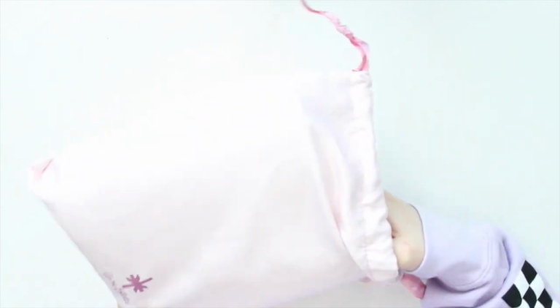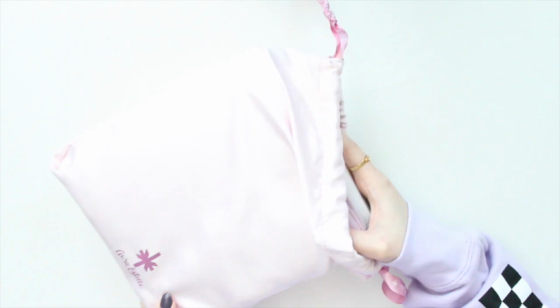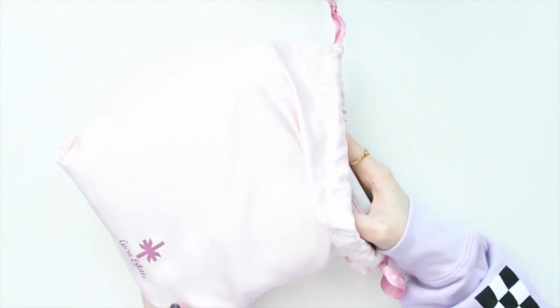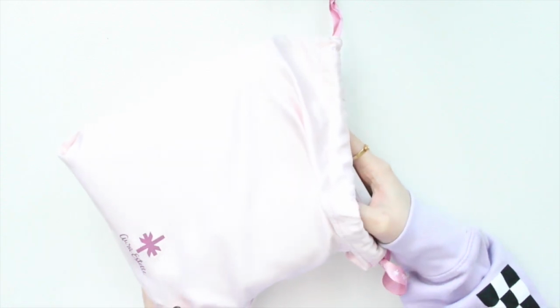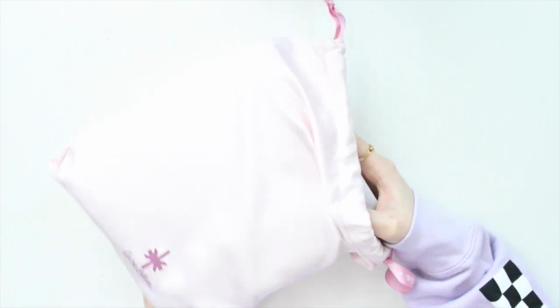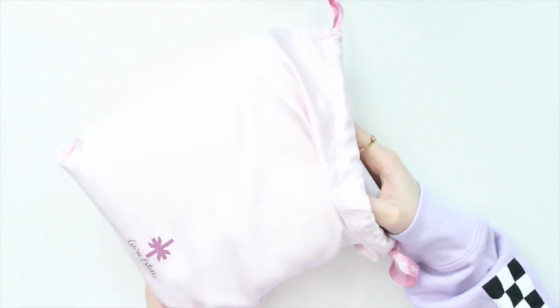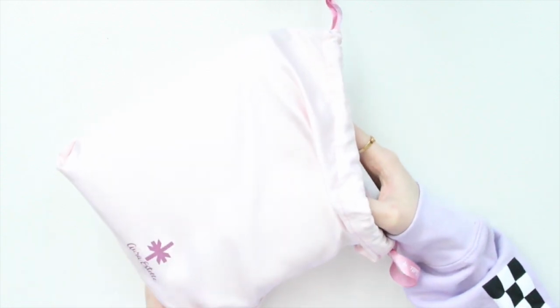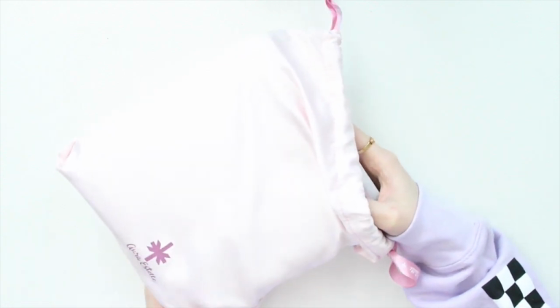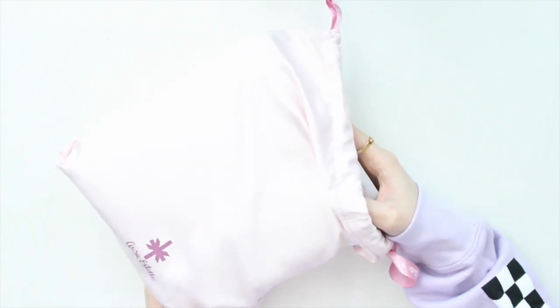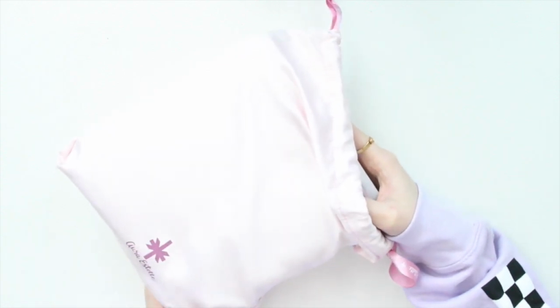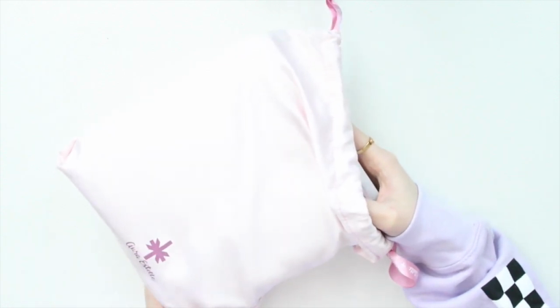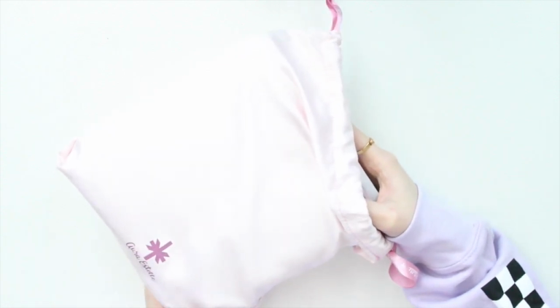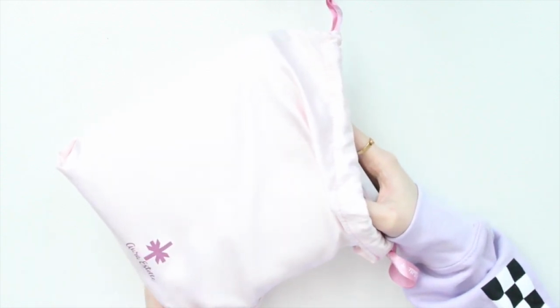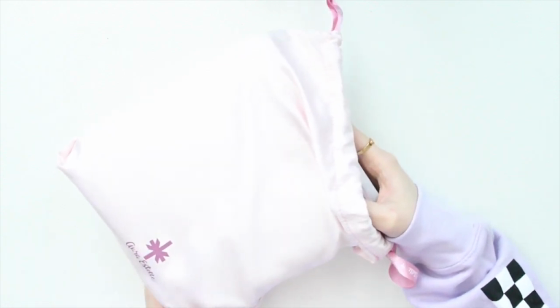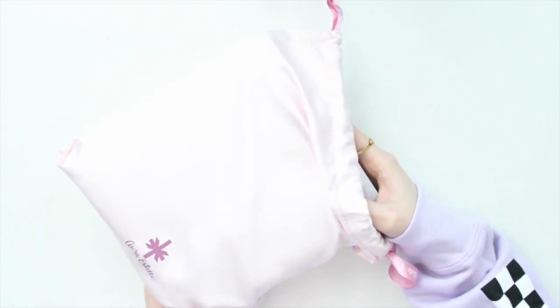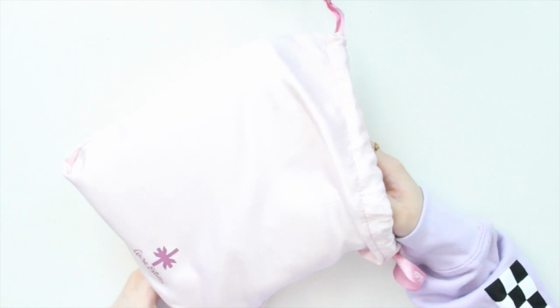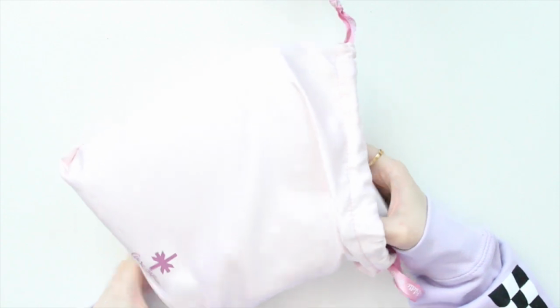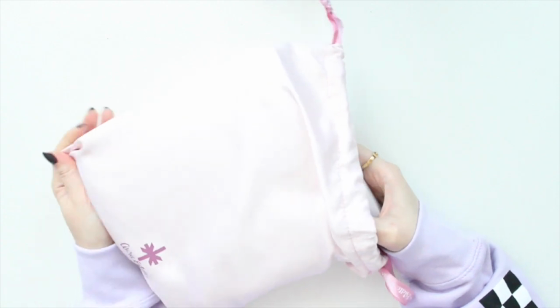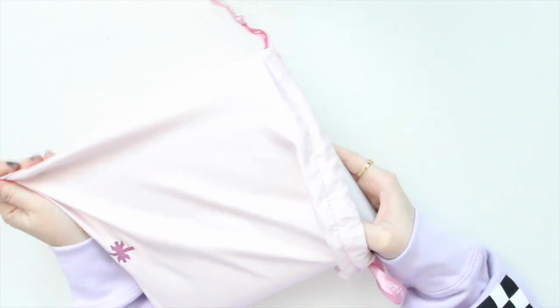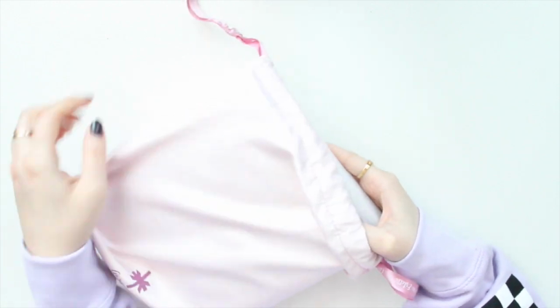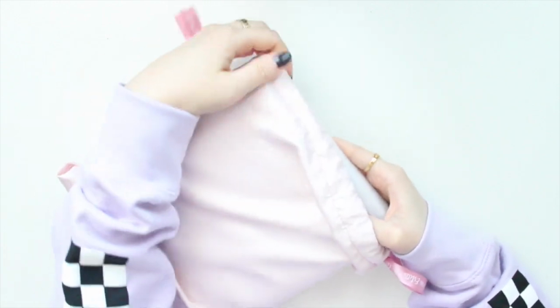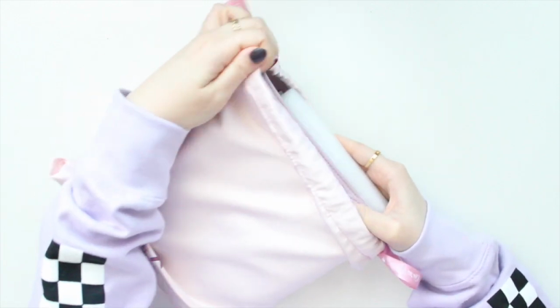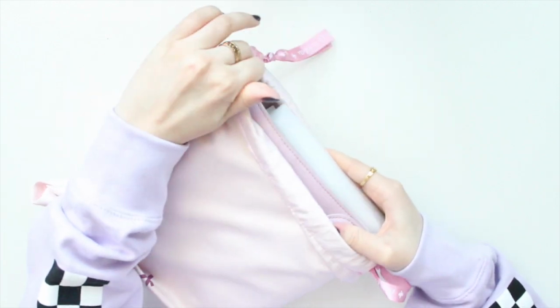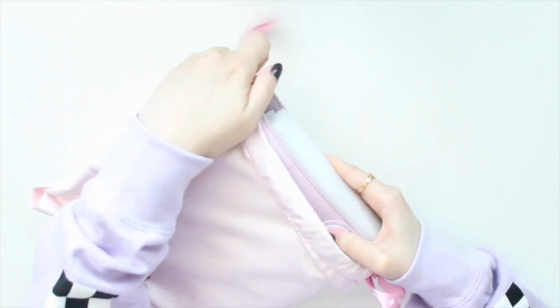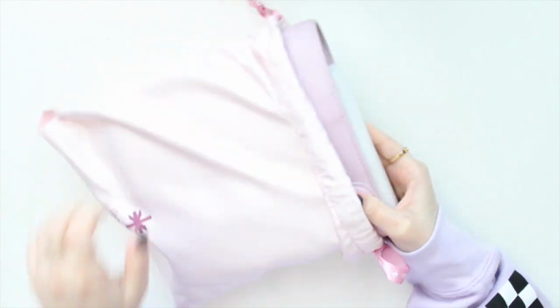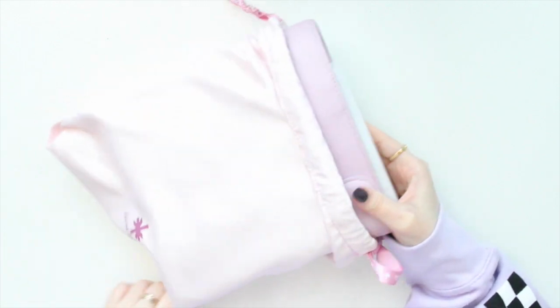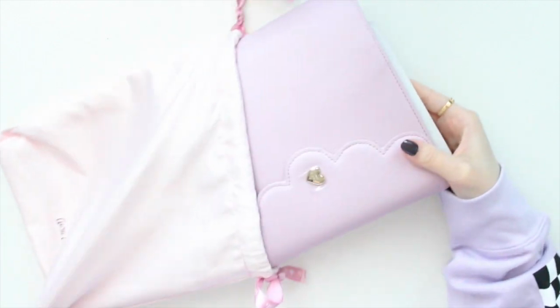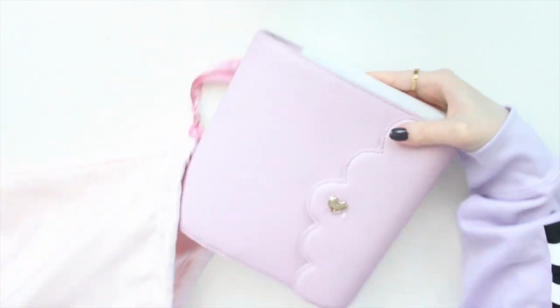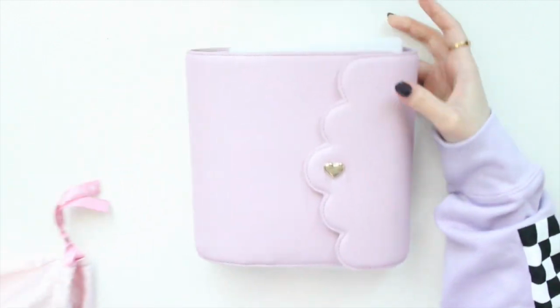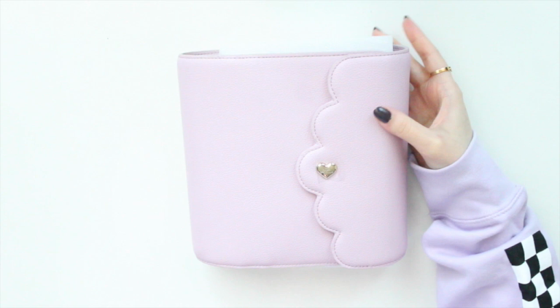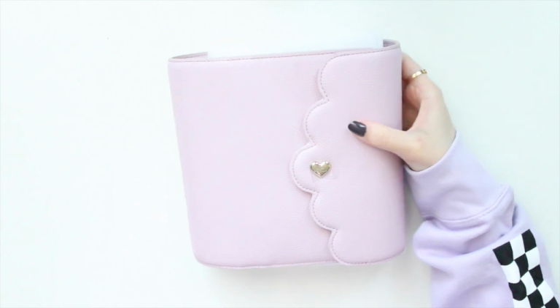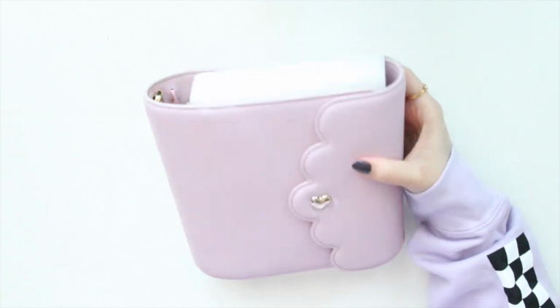So I got the B6 Cloud in the Fragrant Lilac — it's their brand new color. Let's see what it looks like. Oh, it's gorgeous!